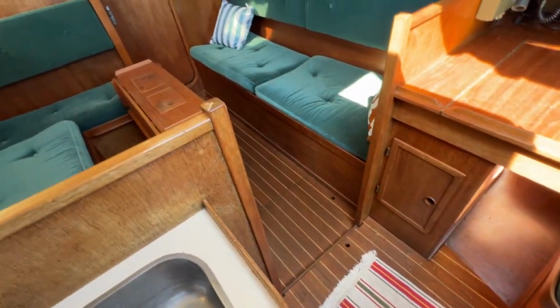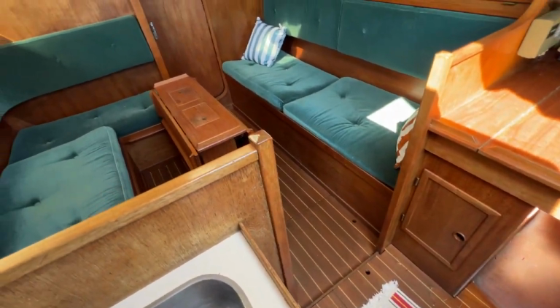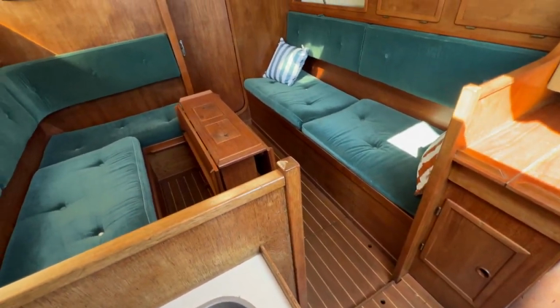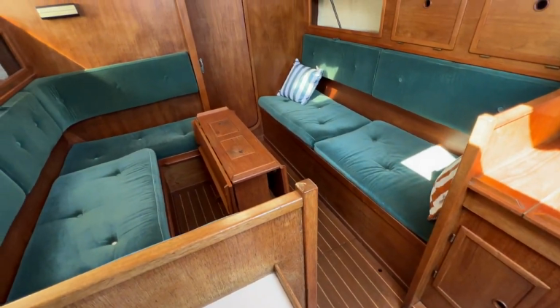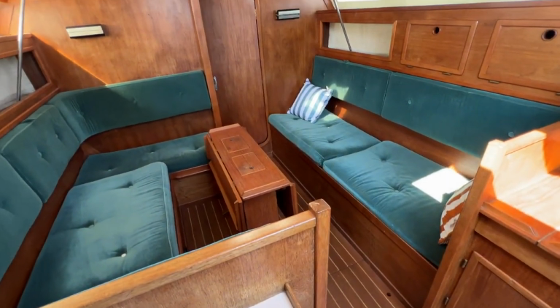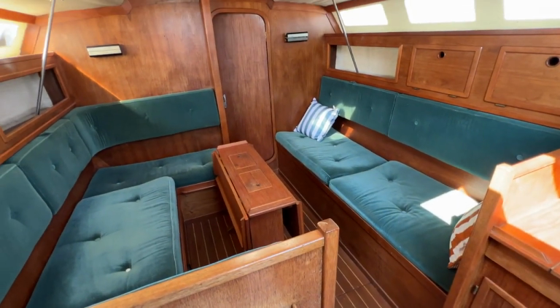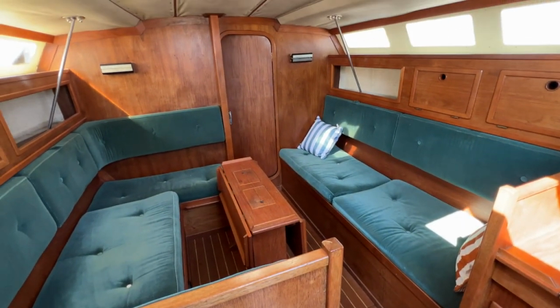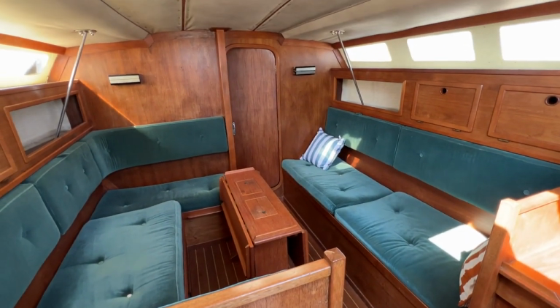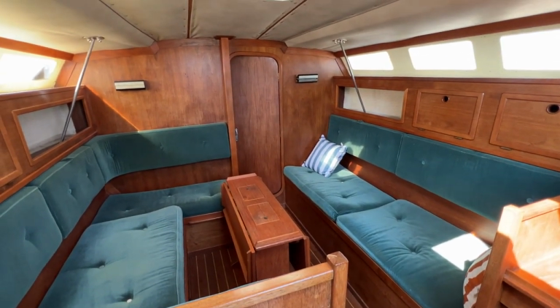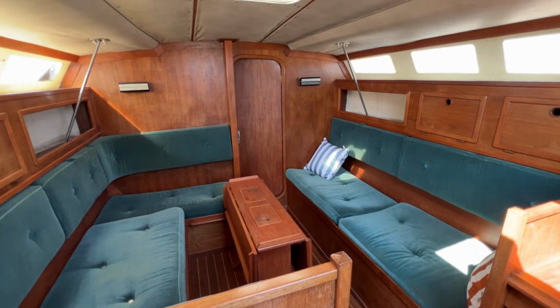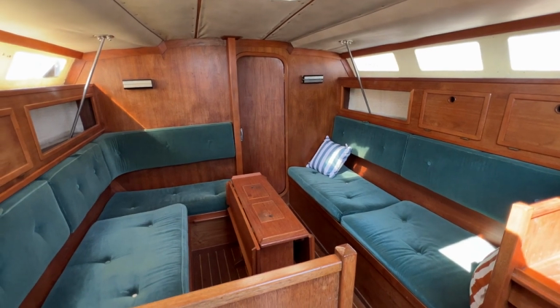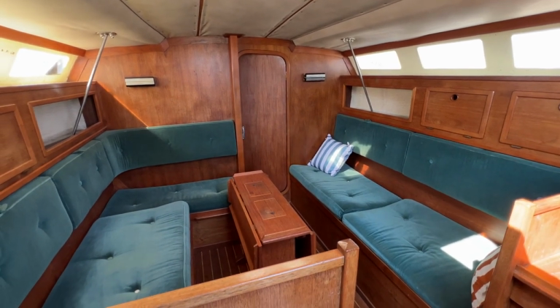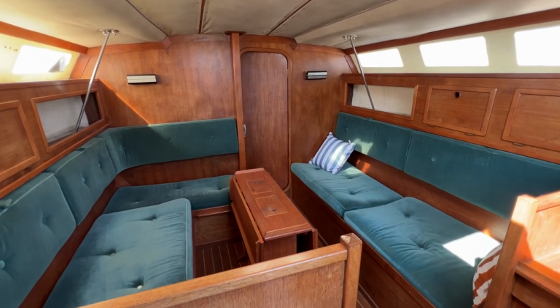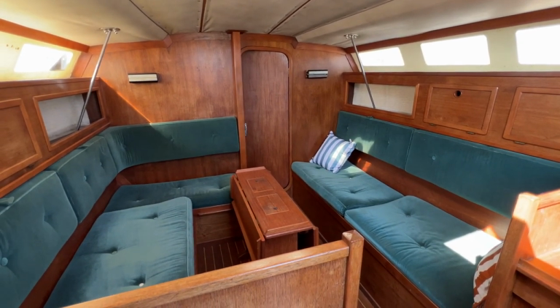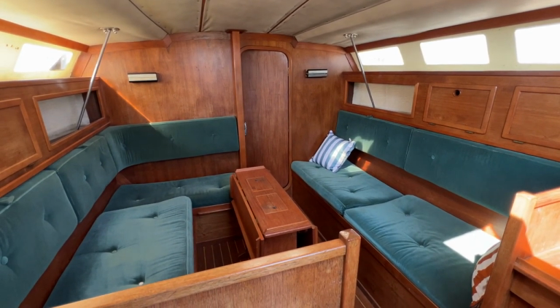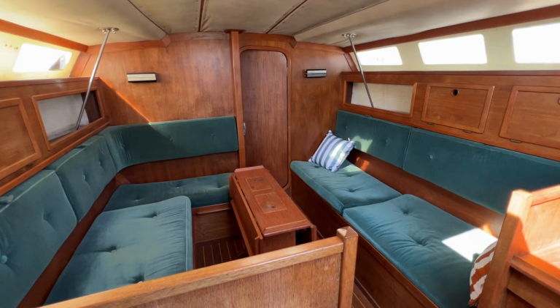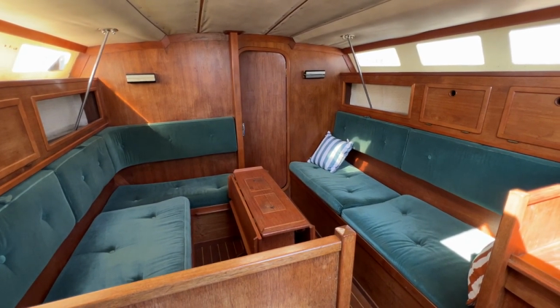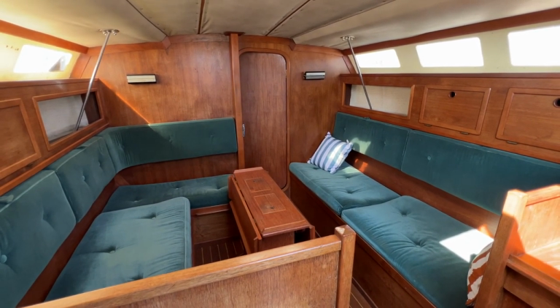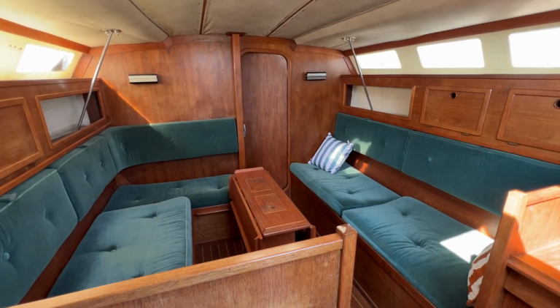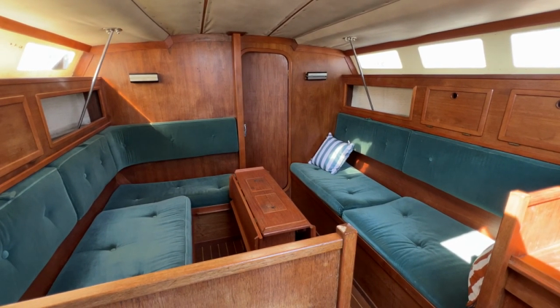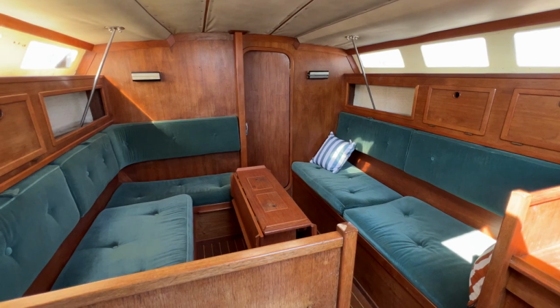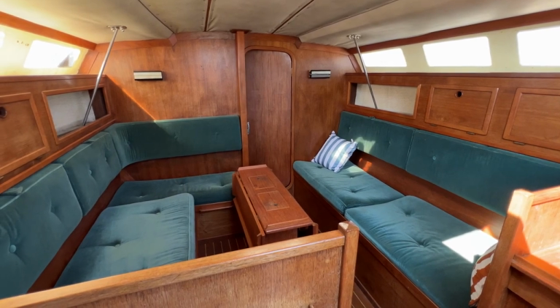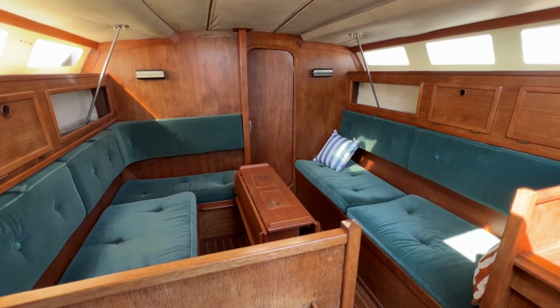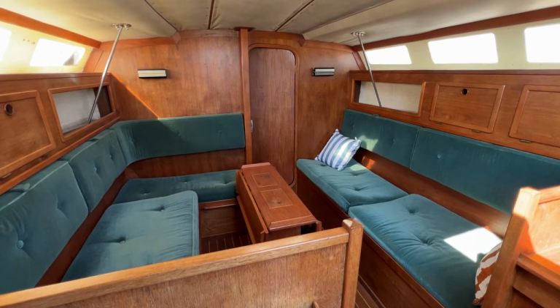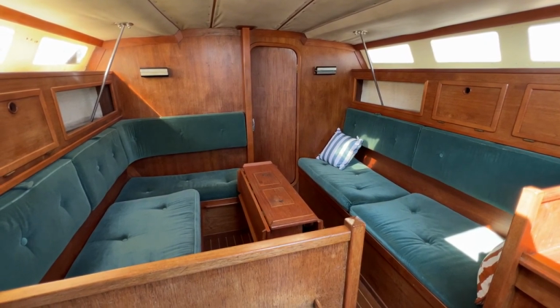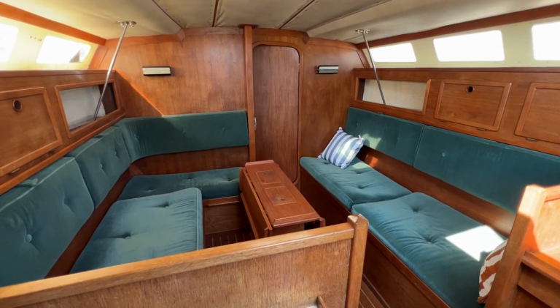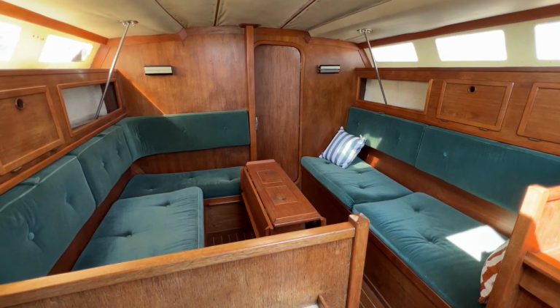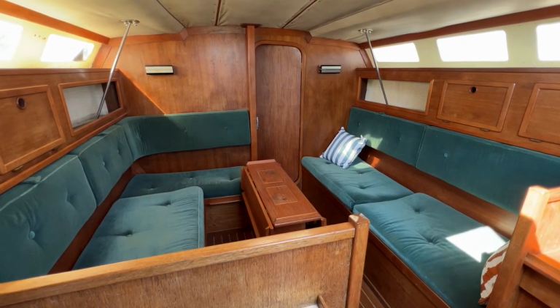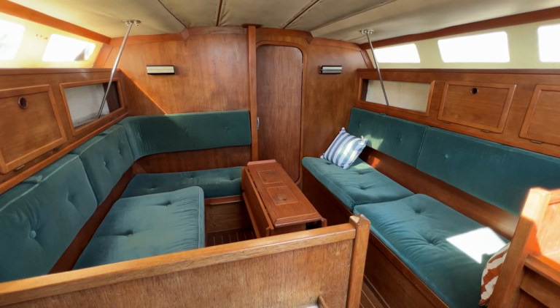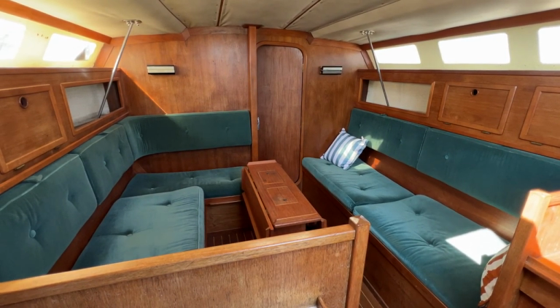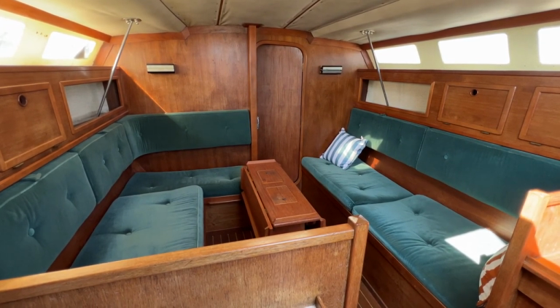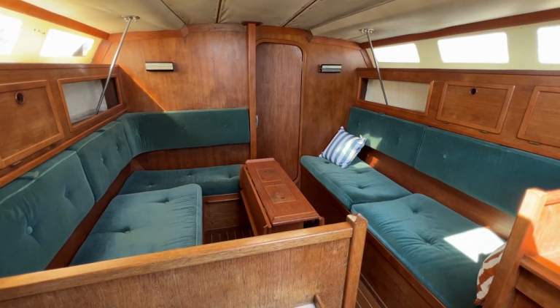So this has been Tim from Boatshare Drop Brokers just taking you for a quick look around the interior of this Sunwind 29. Thanks for watching, it's been great to have you along as ever. Do have a look at the rest of the advert for lots more pictures, videos and virtual reality — have a great day!